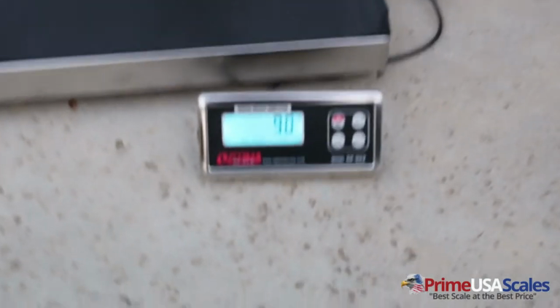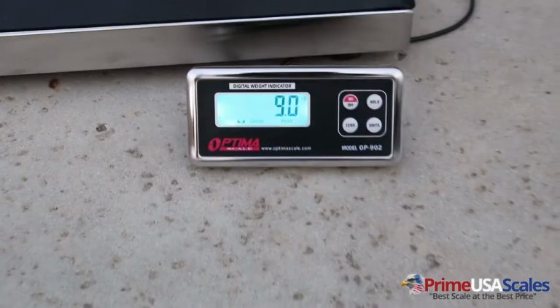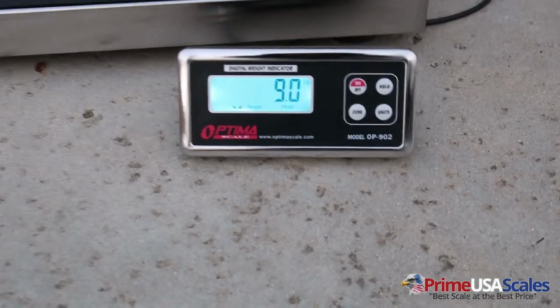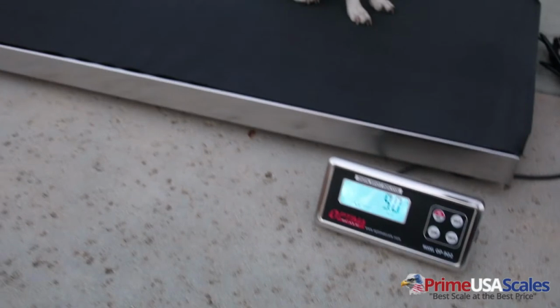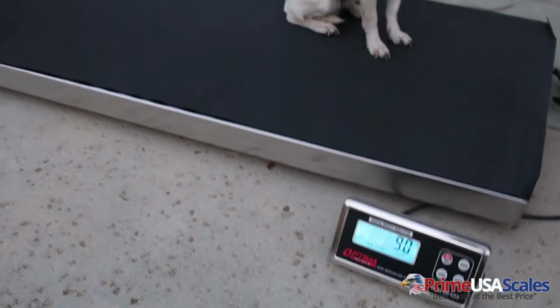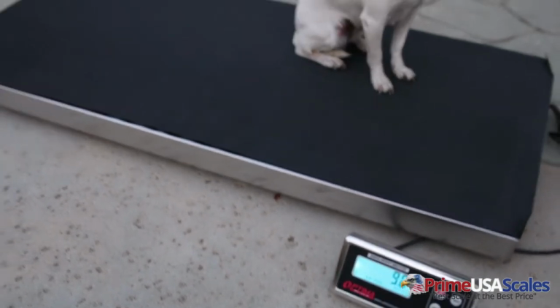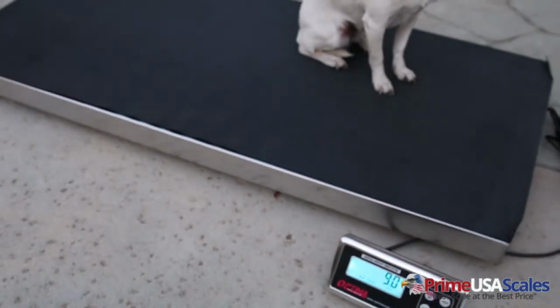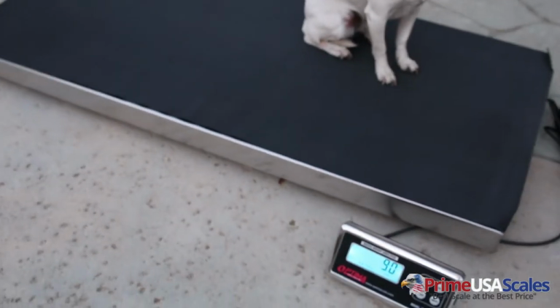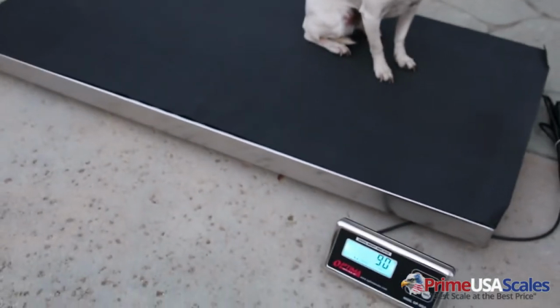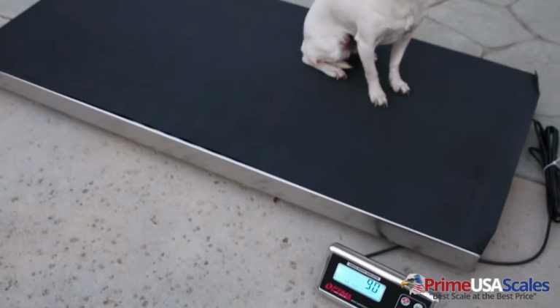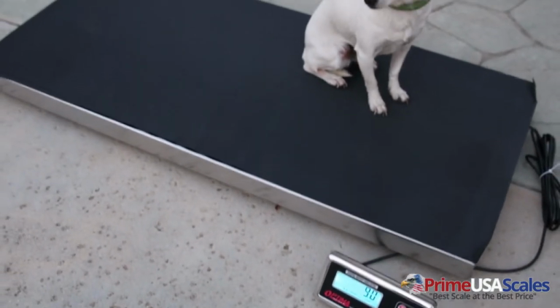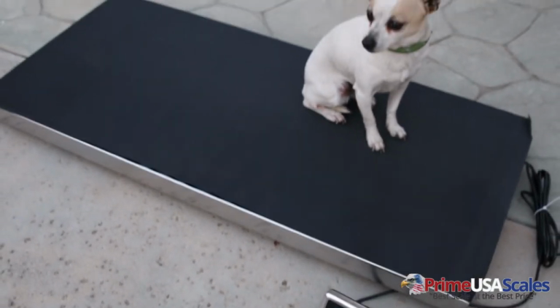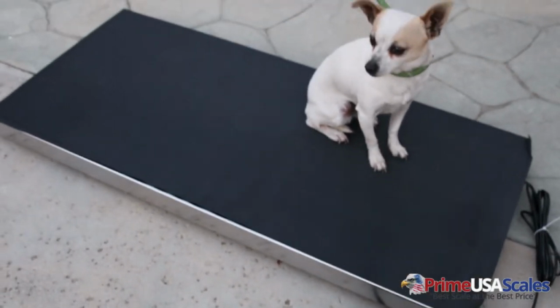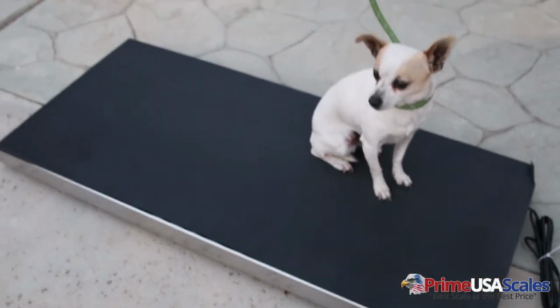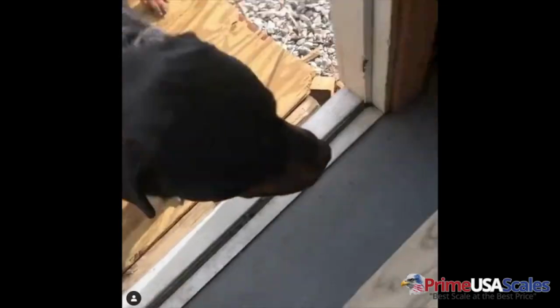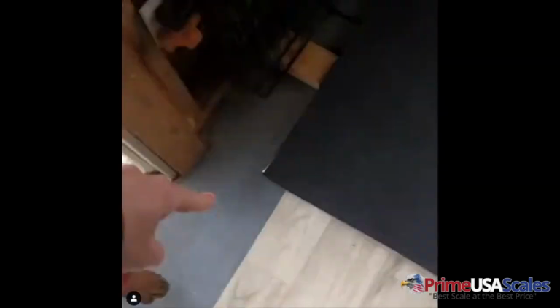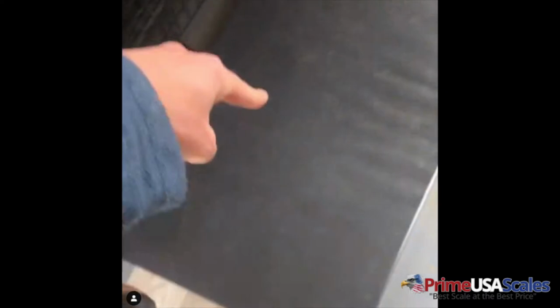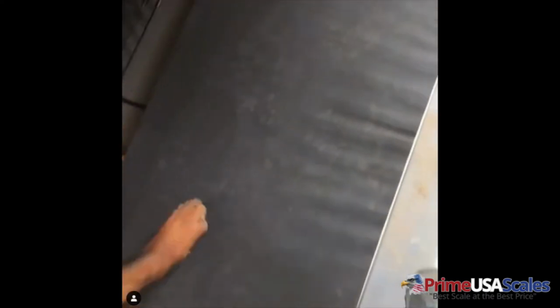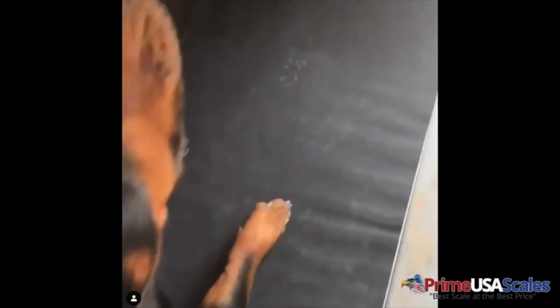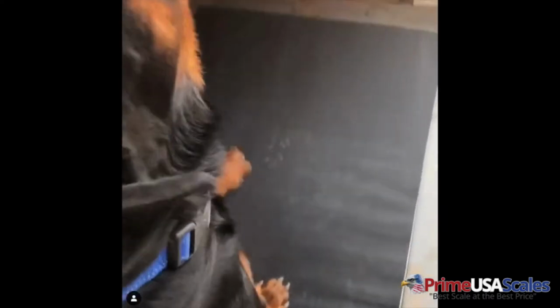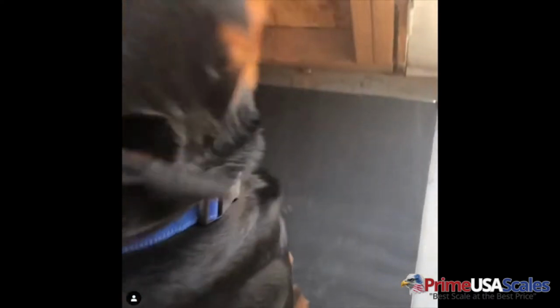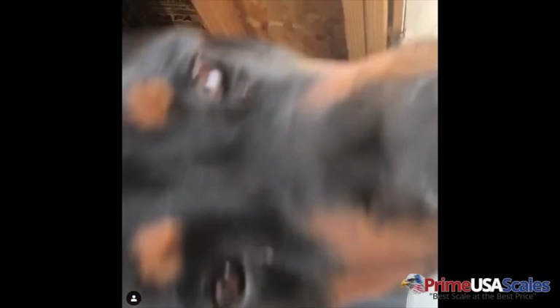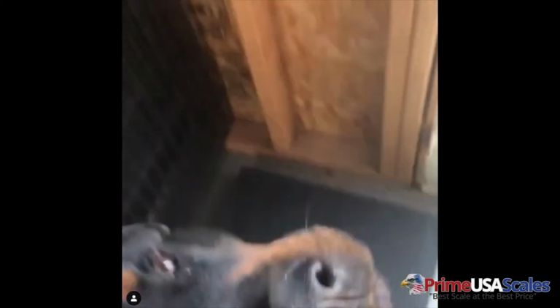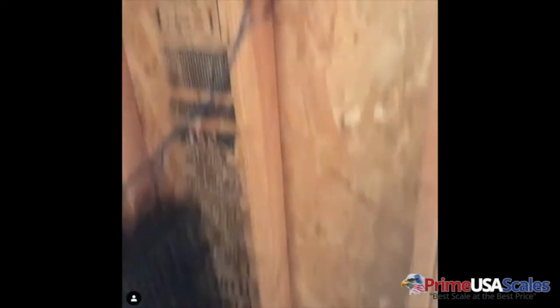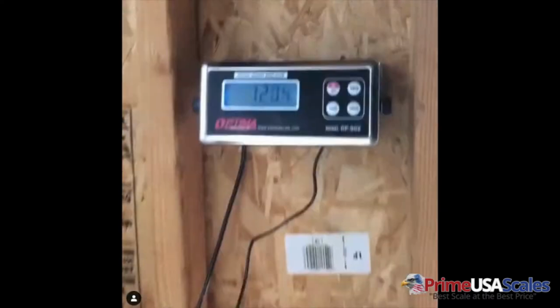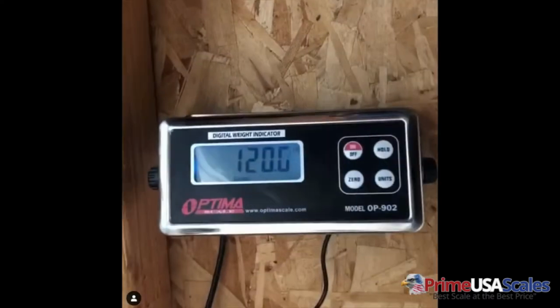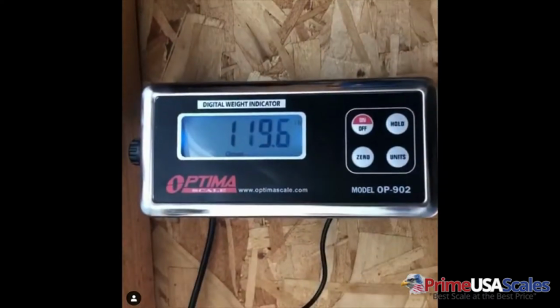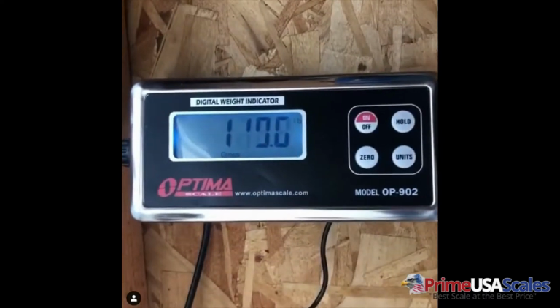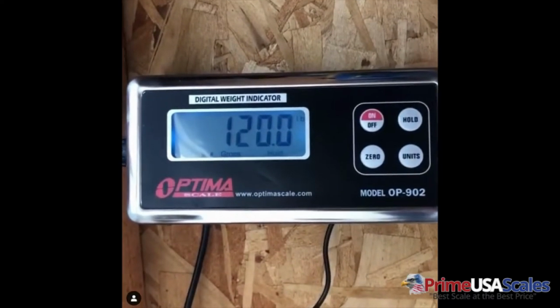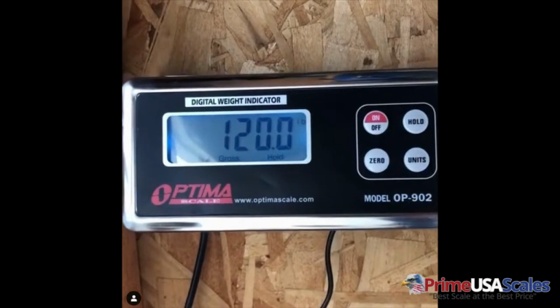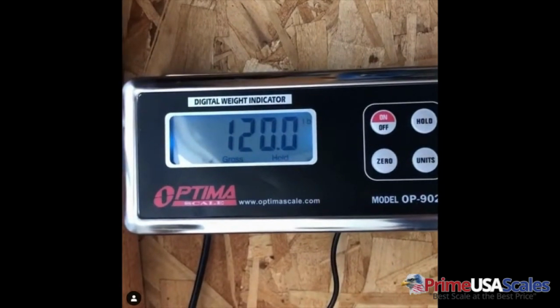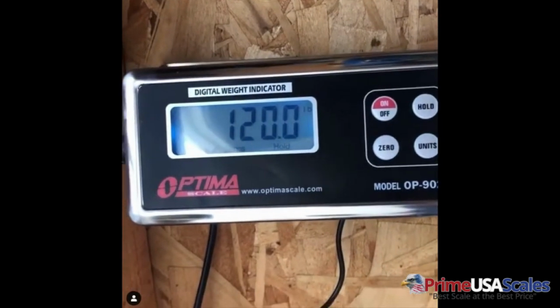The capacity is up to a thousand pounds, and is accurate down to two tenths of a pound. It can weigh a variety of animals, from sheep, pigs, goats, to dogs, cats, and small animals as well.